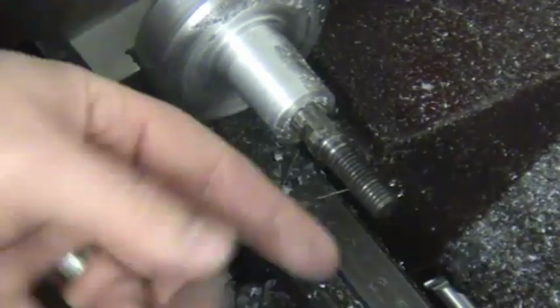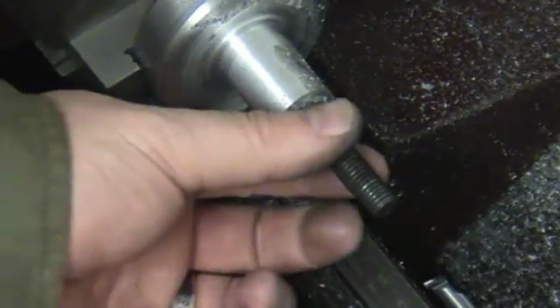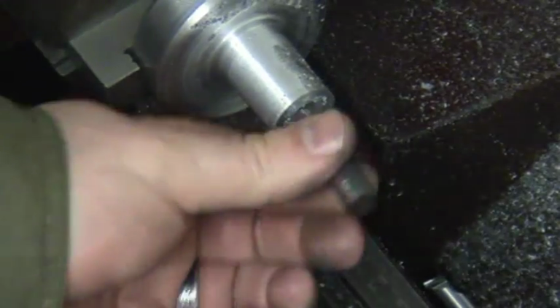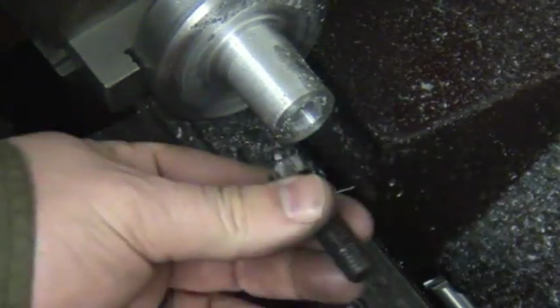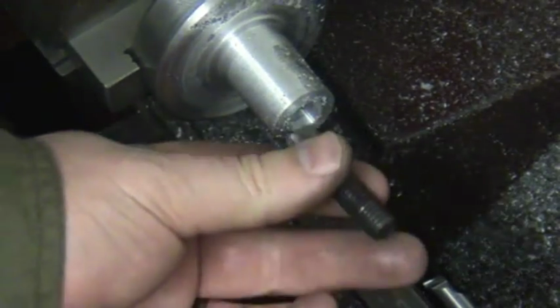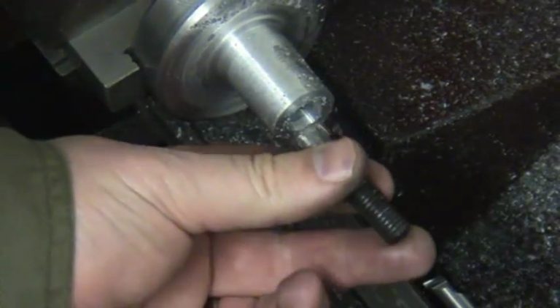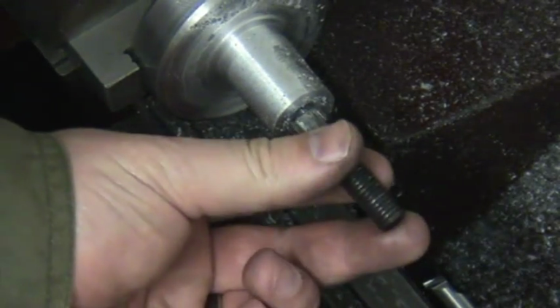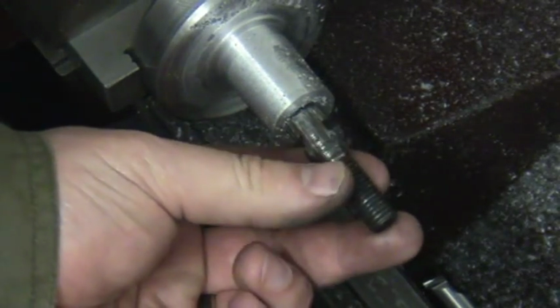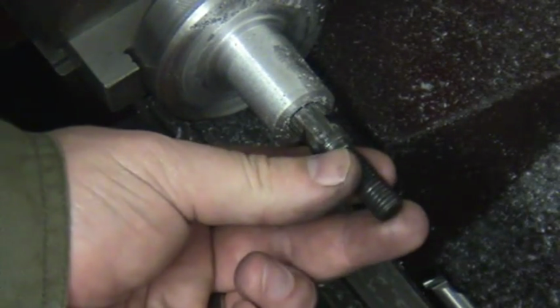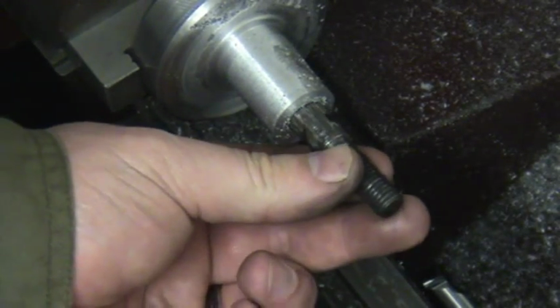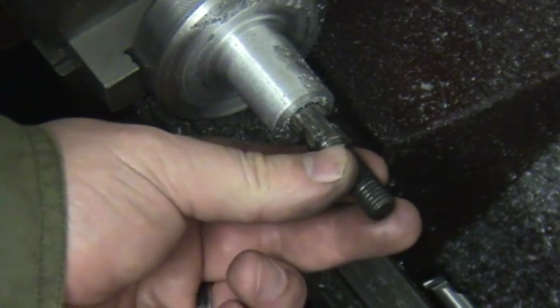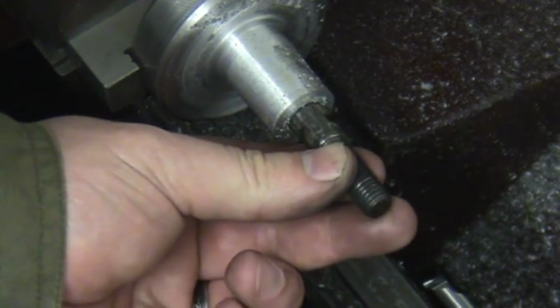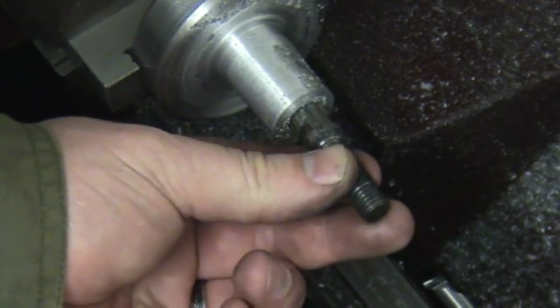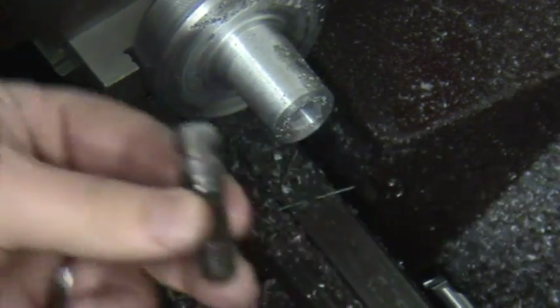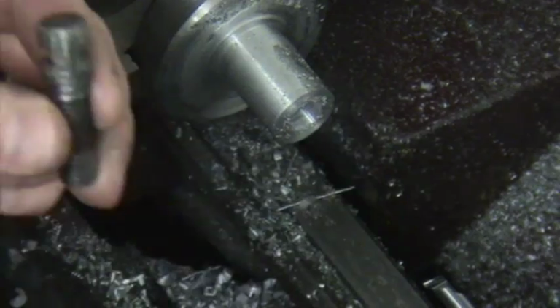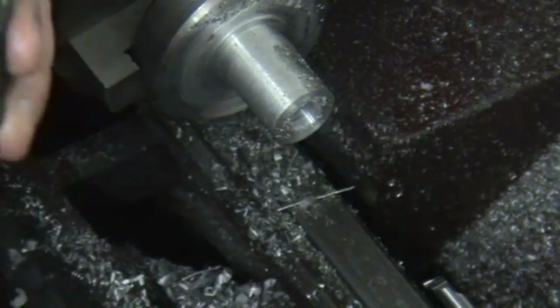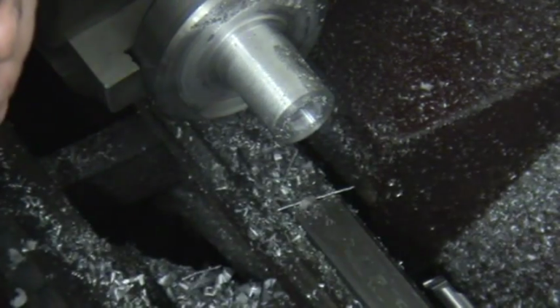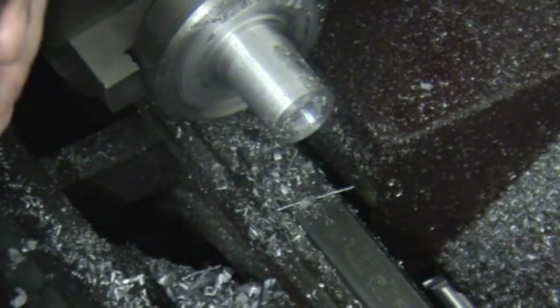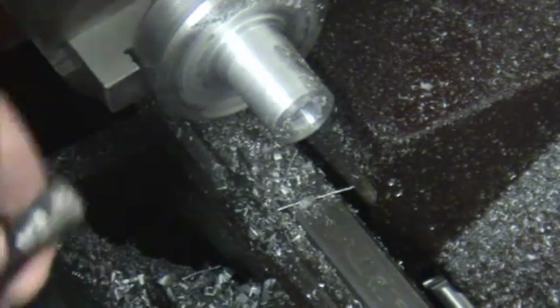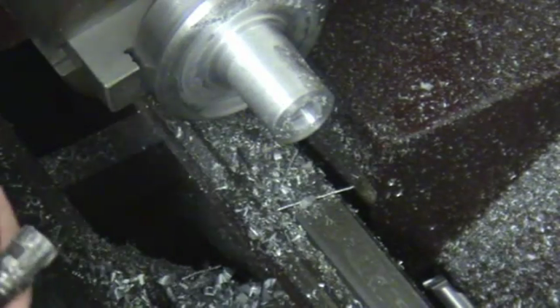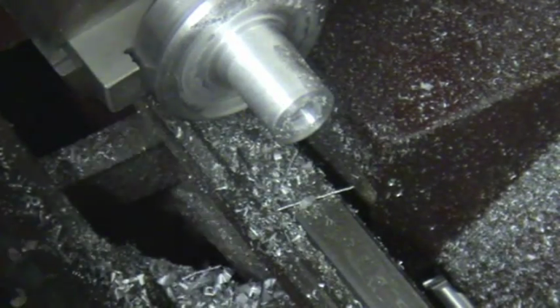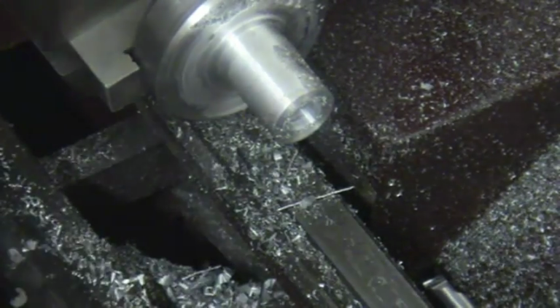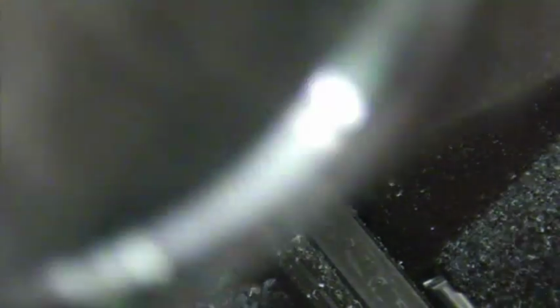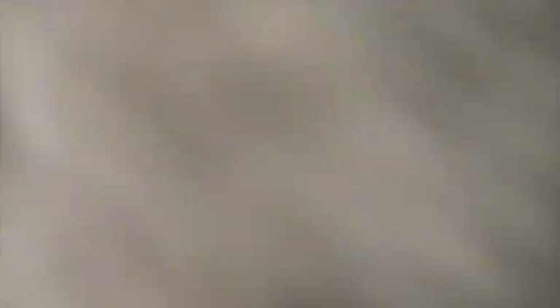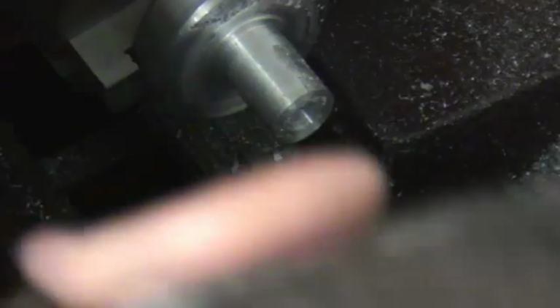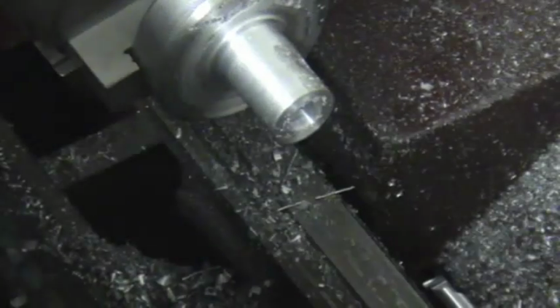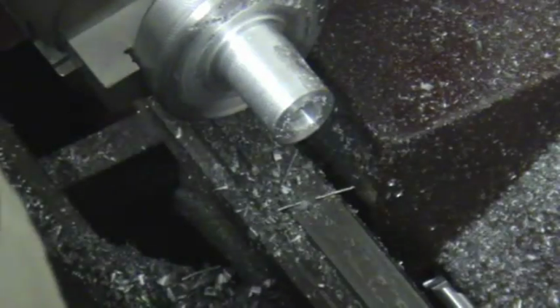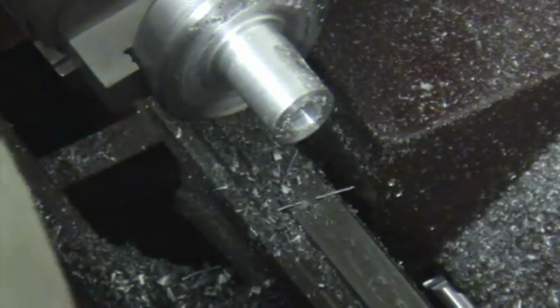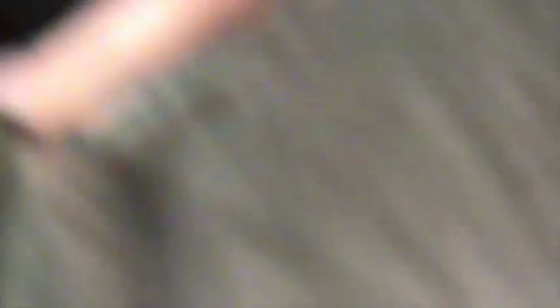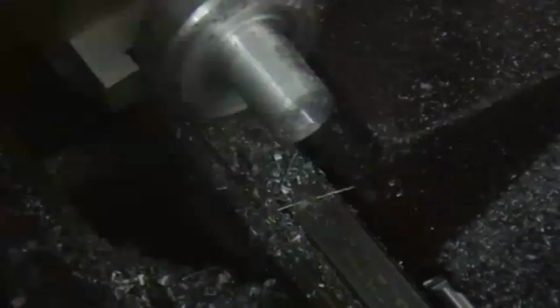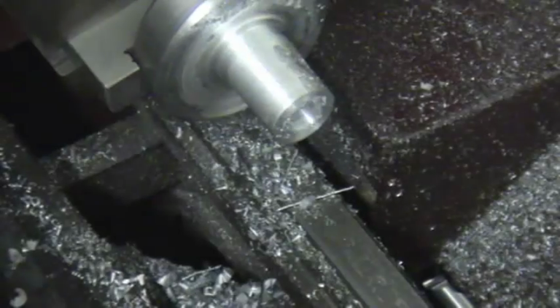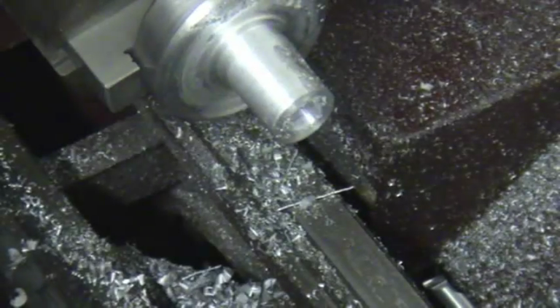So that's going to be pretty close. That's going to be a nice tight fit — we're going to press fit that in and see what happens.